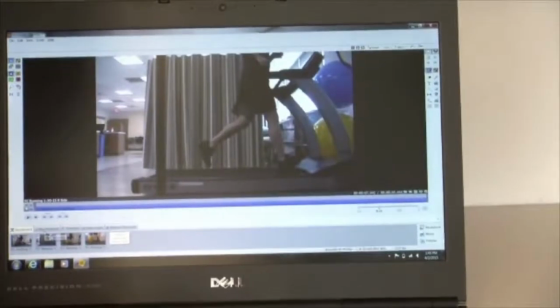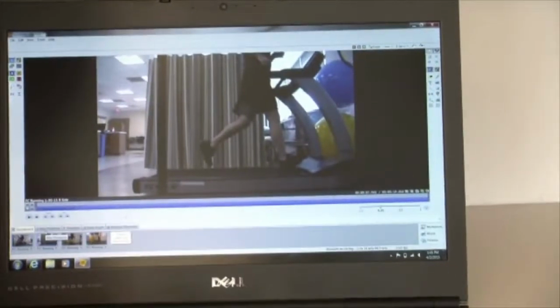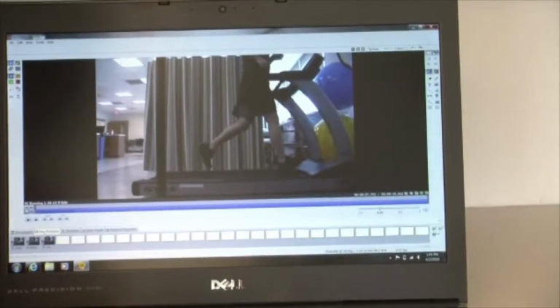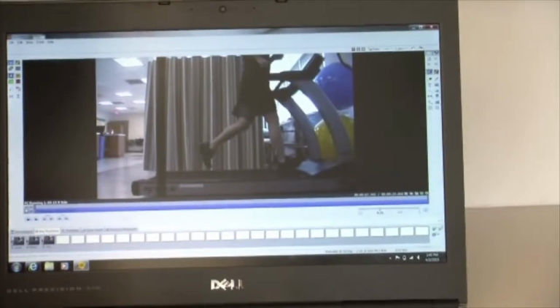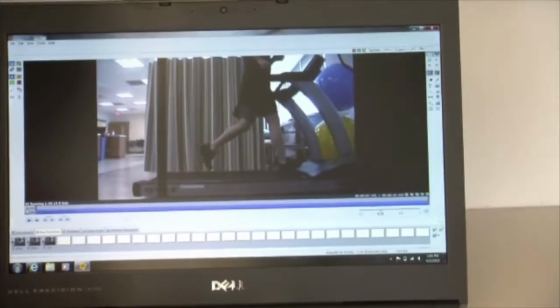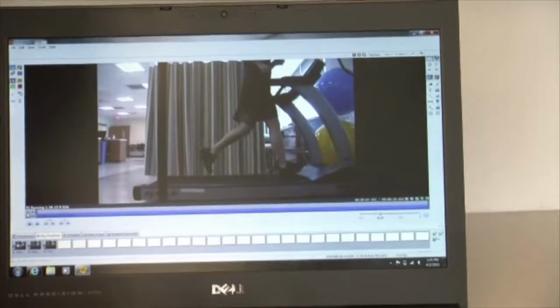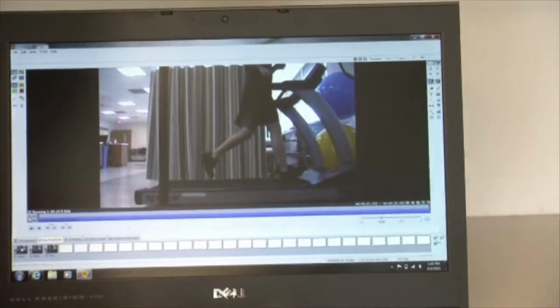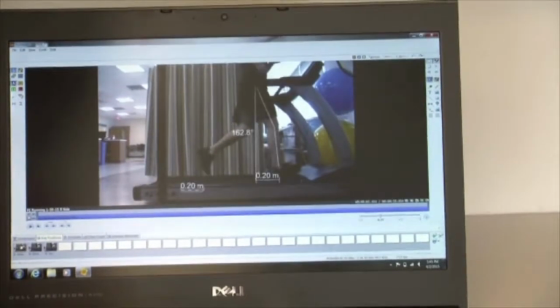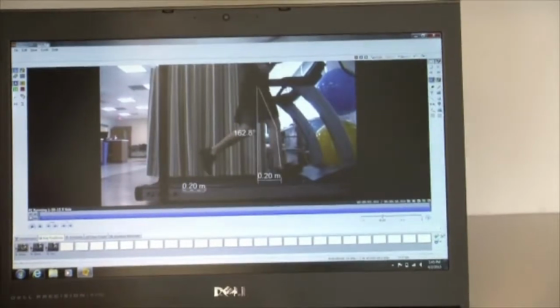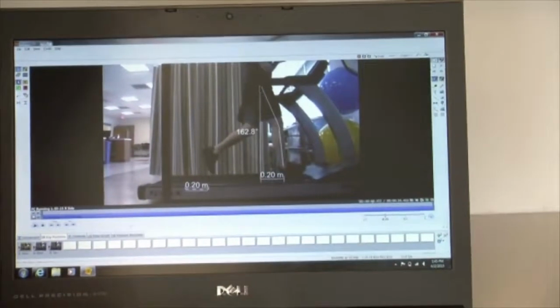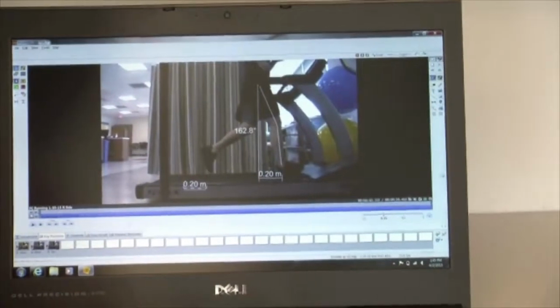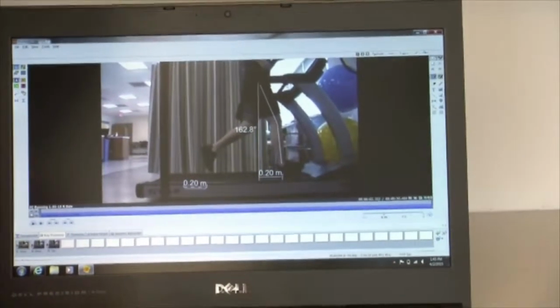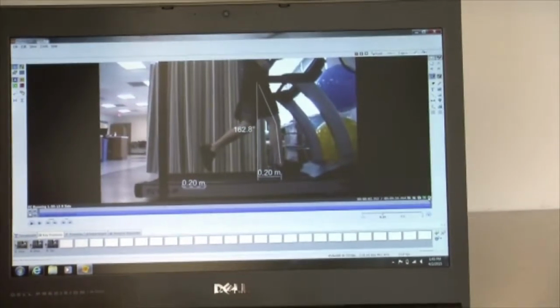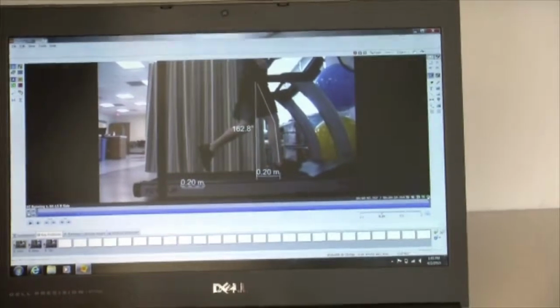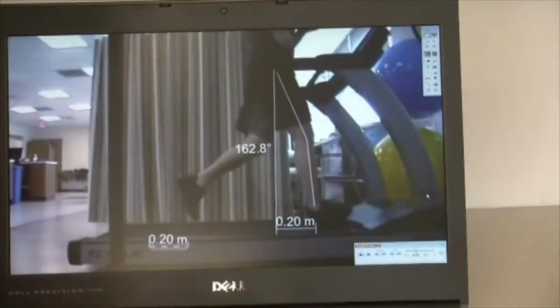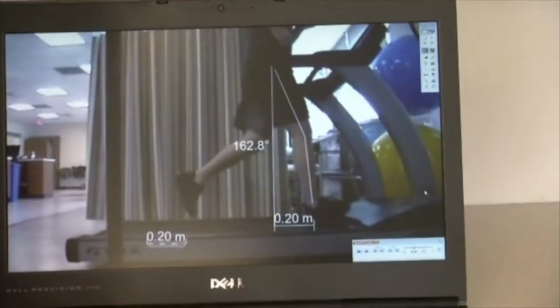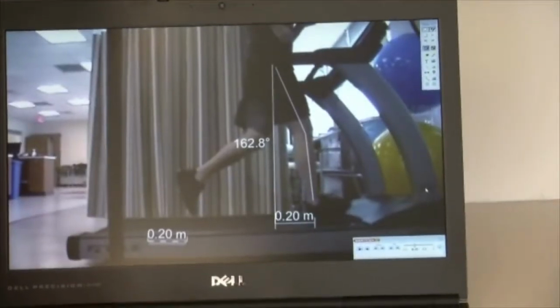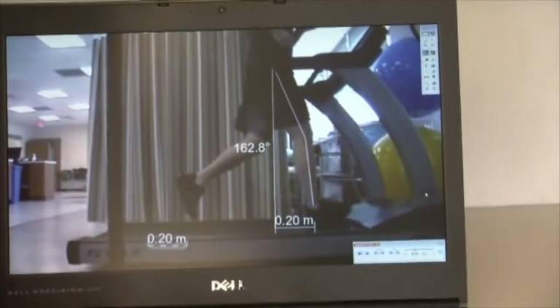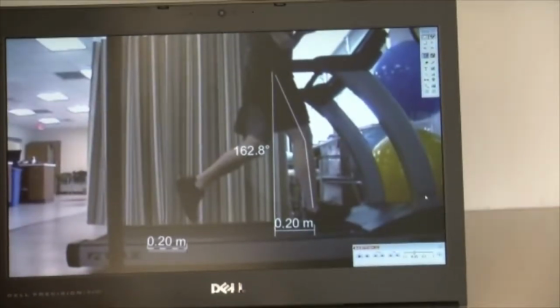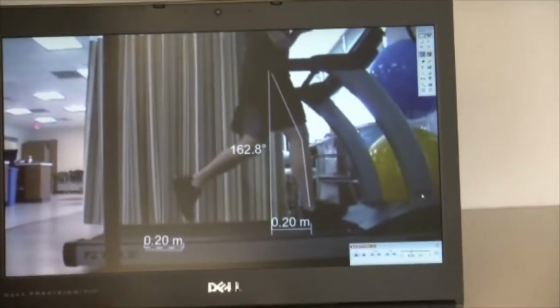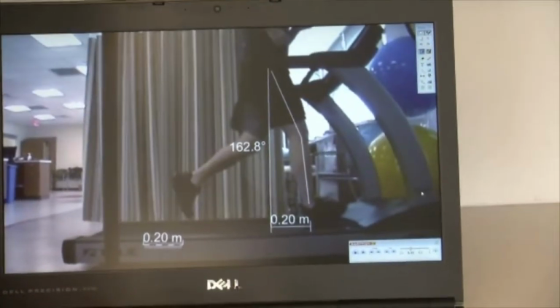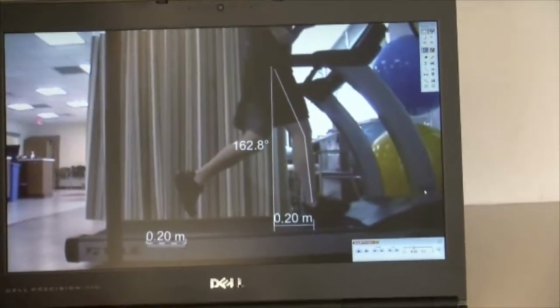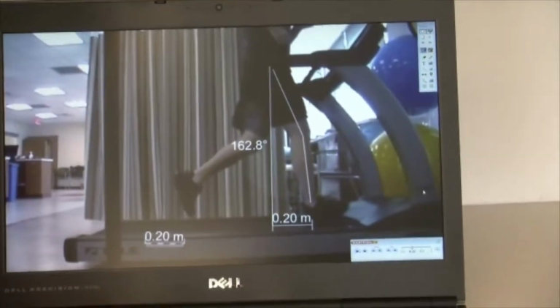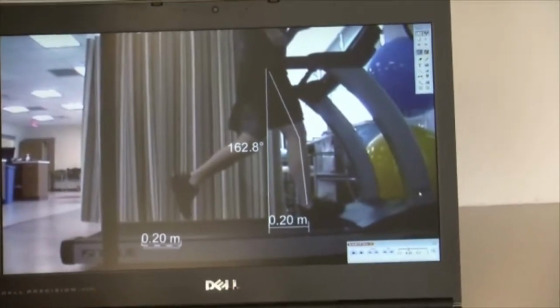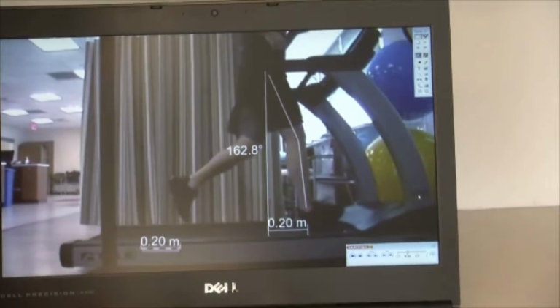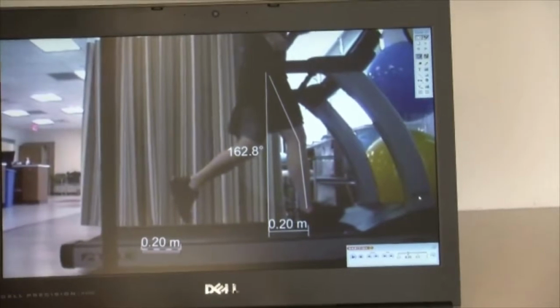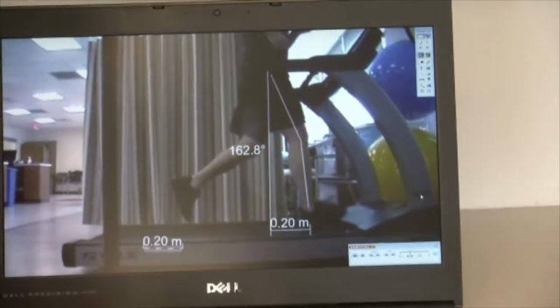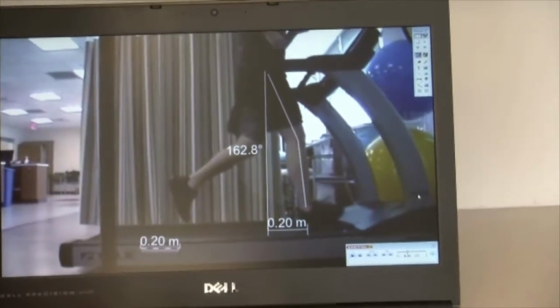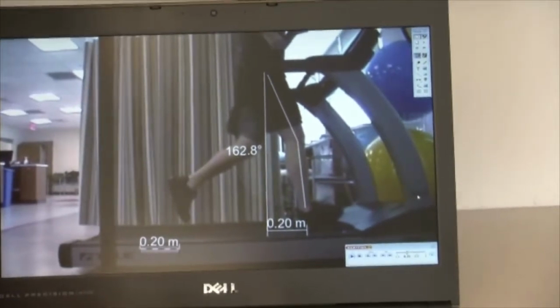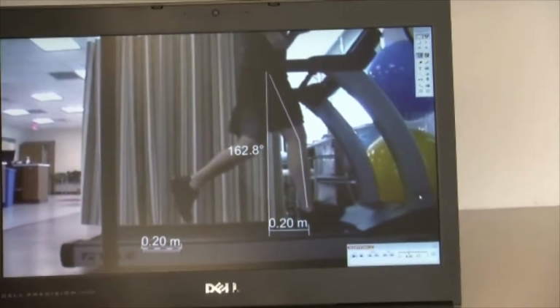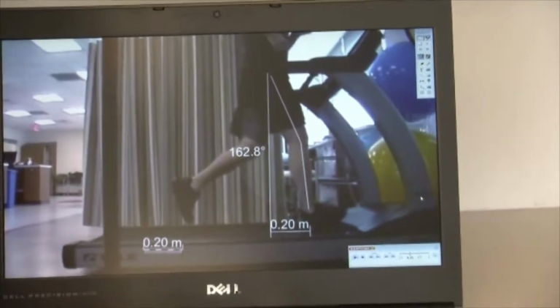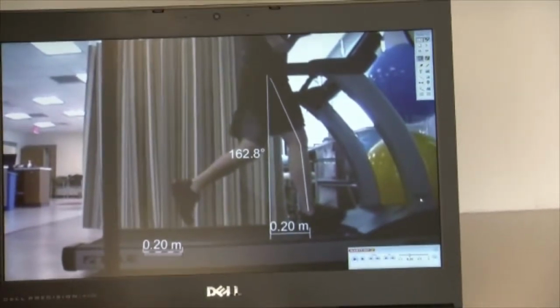Here we see that you're landing about 20 centimeters out in front of you, which is a little bit too far. The further you land out in front, the more impact it's going to put on your joints.